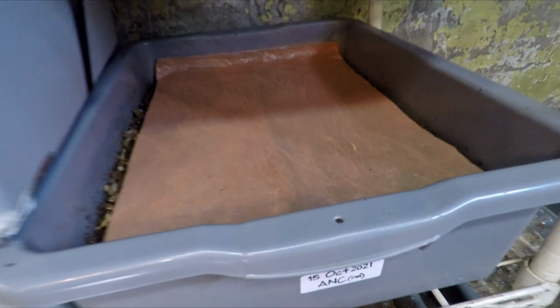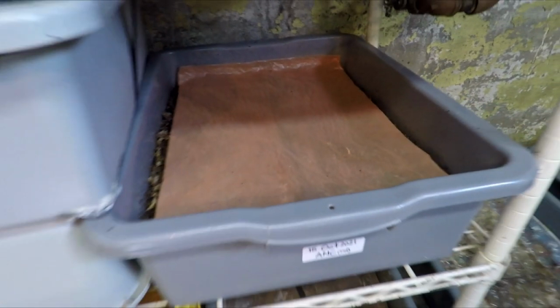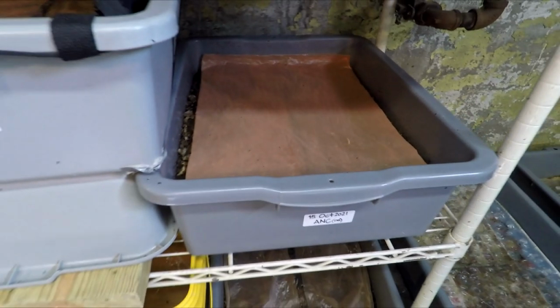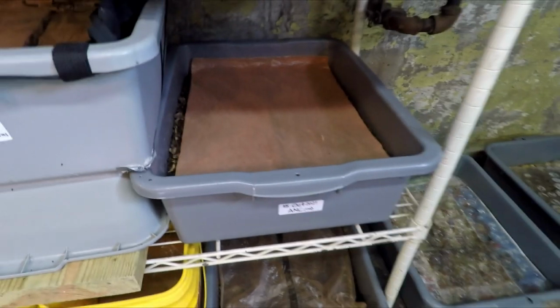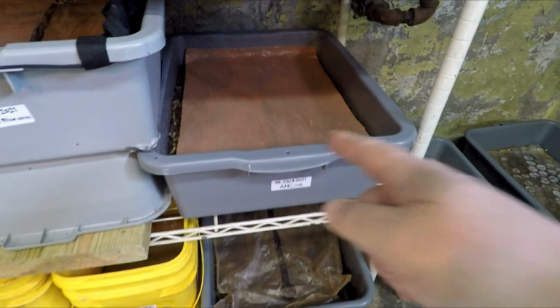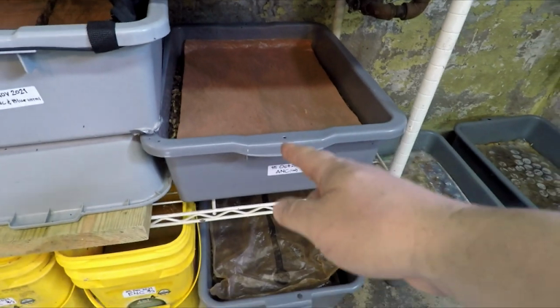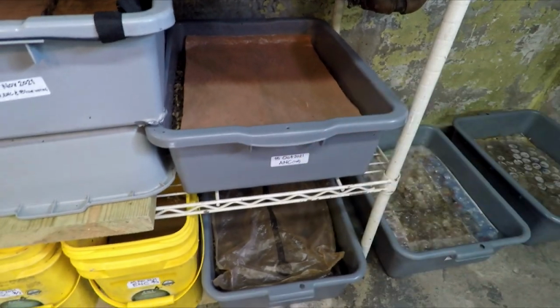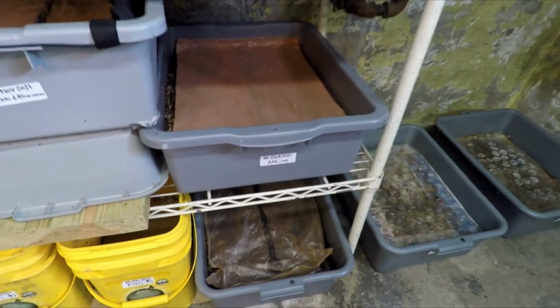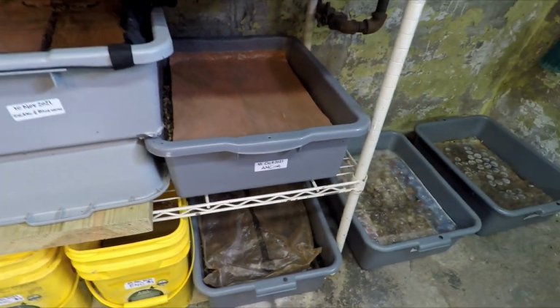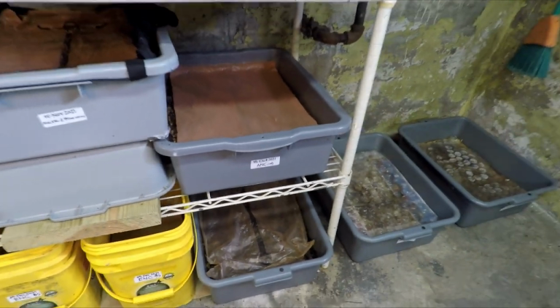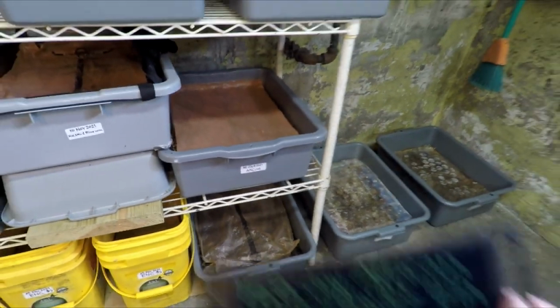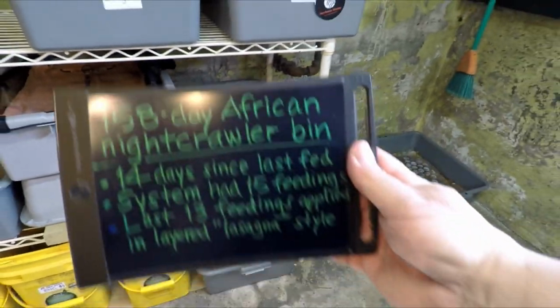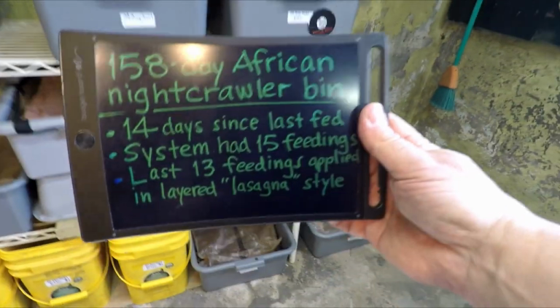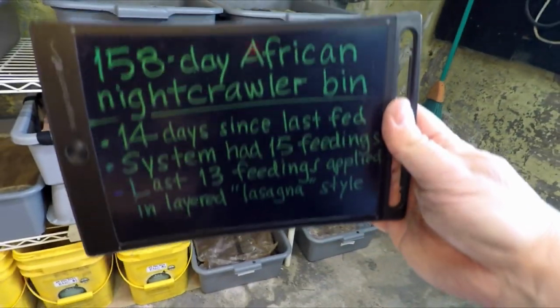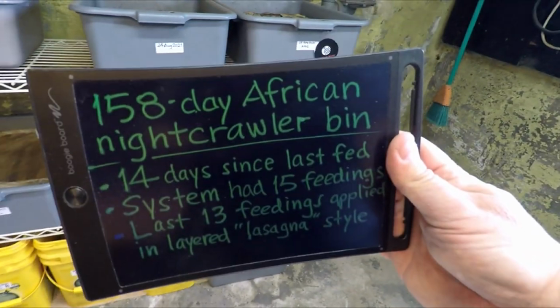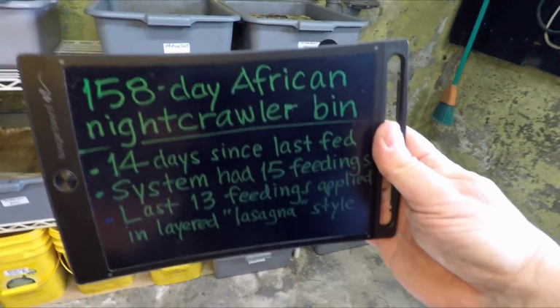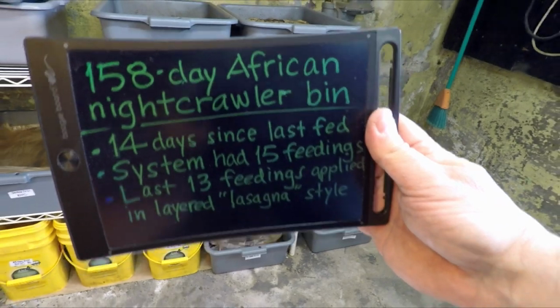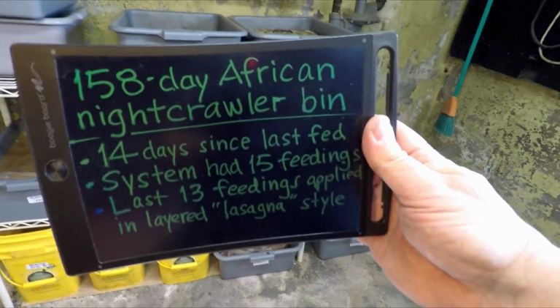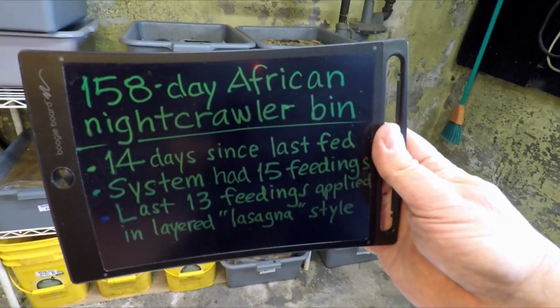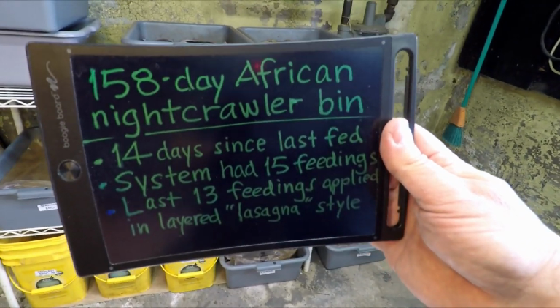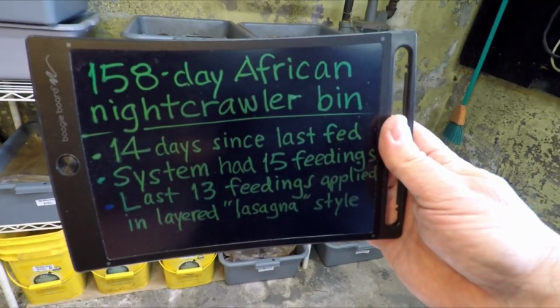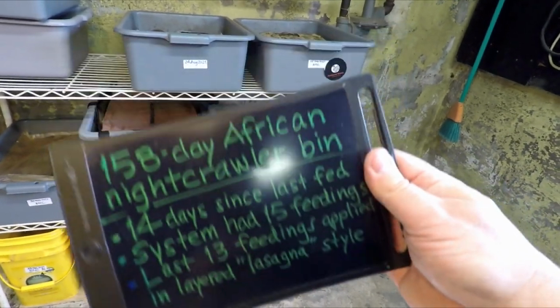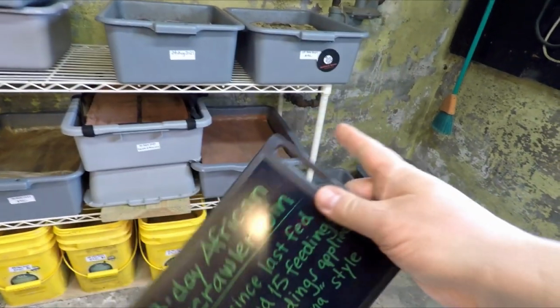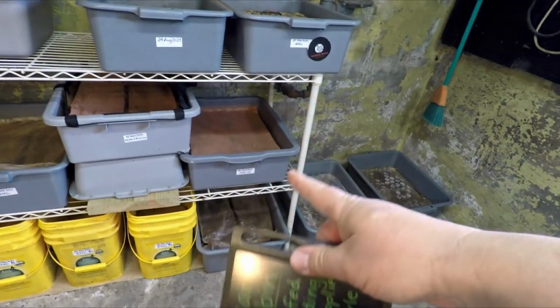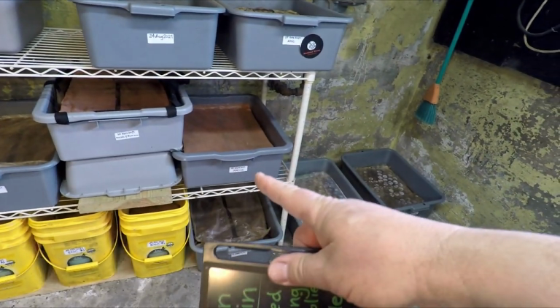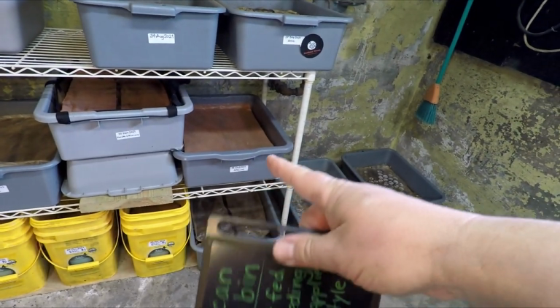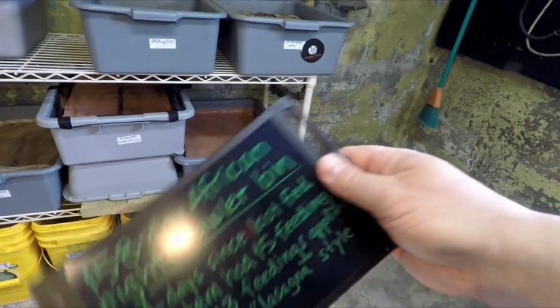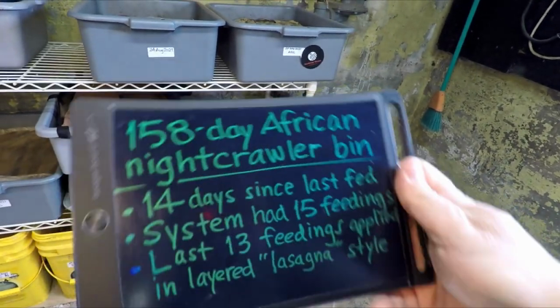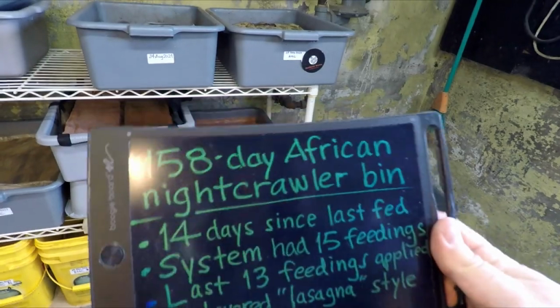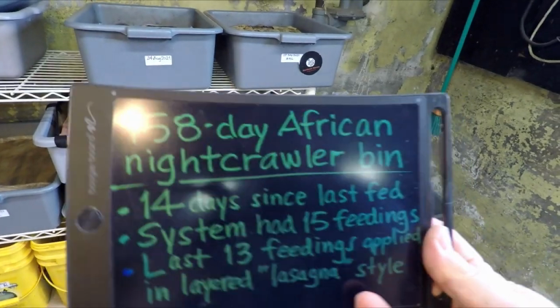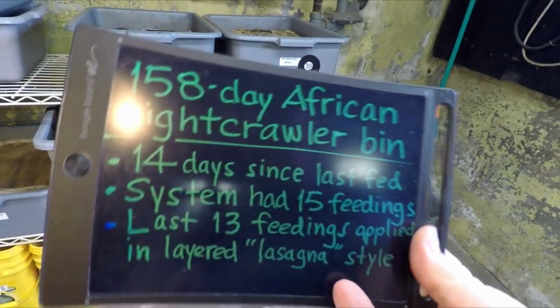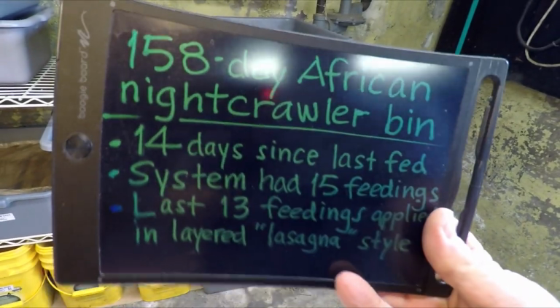Hi everyone, welcome. The bin you see right here is what we're going to be working on today. It's a system that's got African nightcrawlers in it. It's been in service for 158 days. That's the system that we affectionately refer to as our lasagna bin.